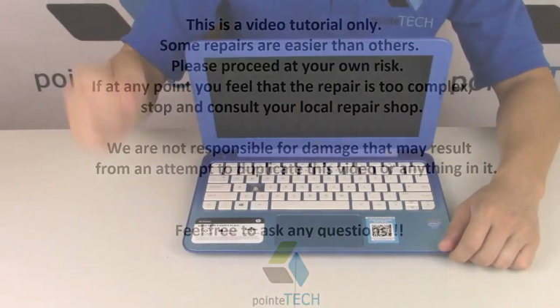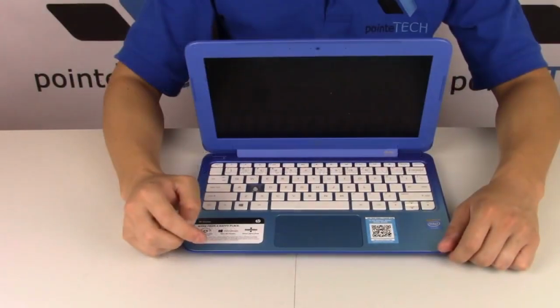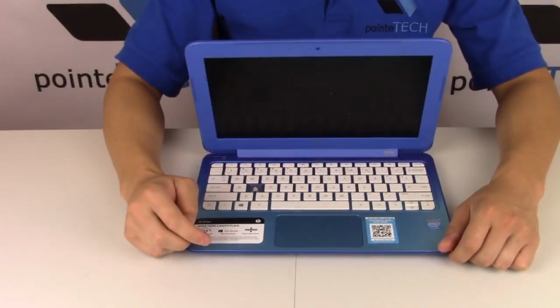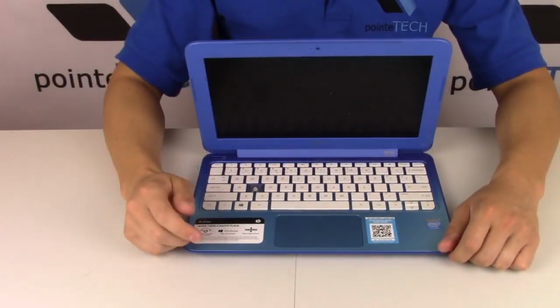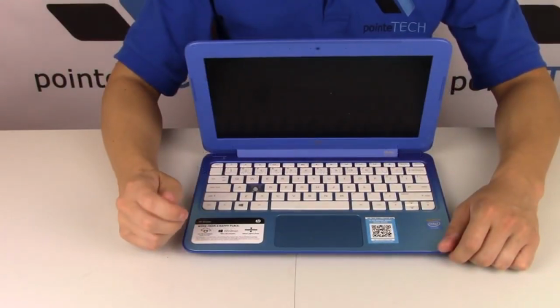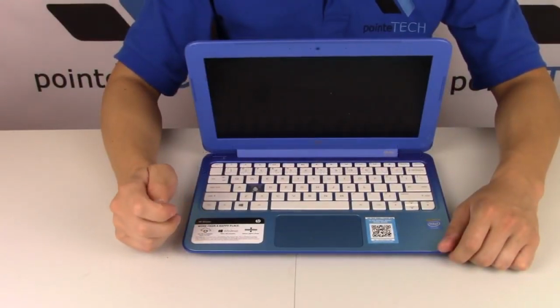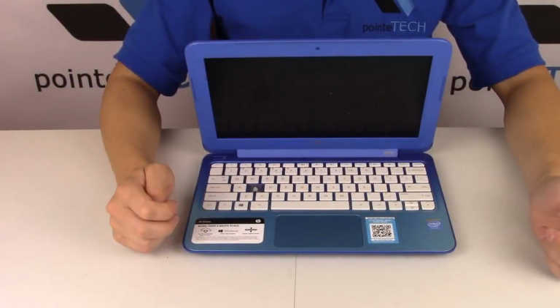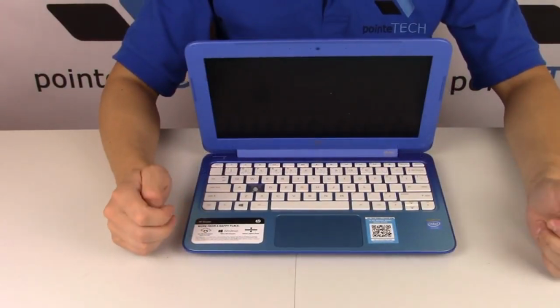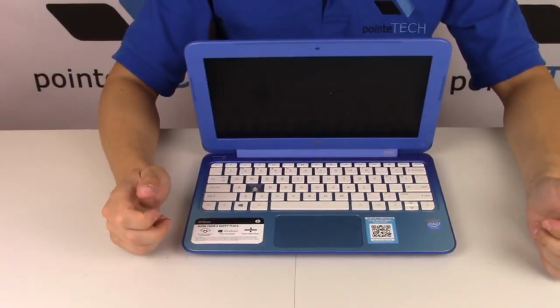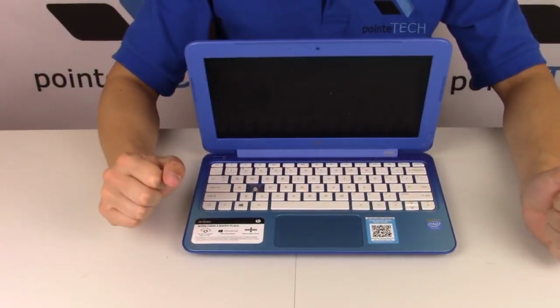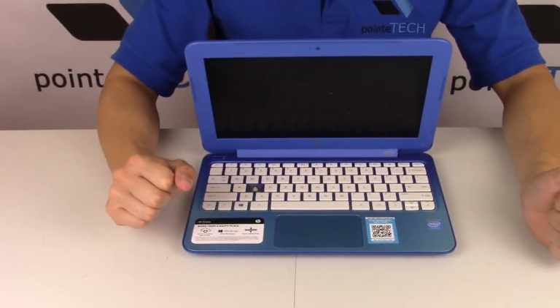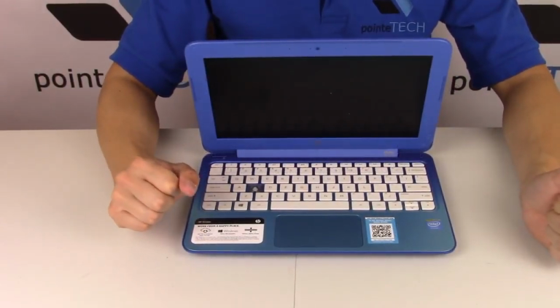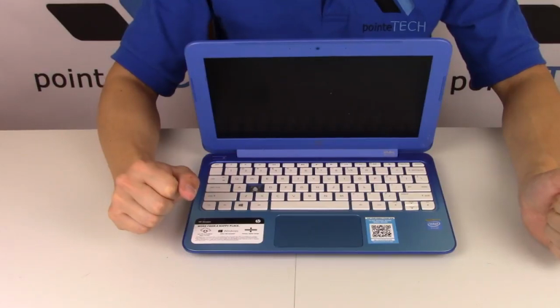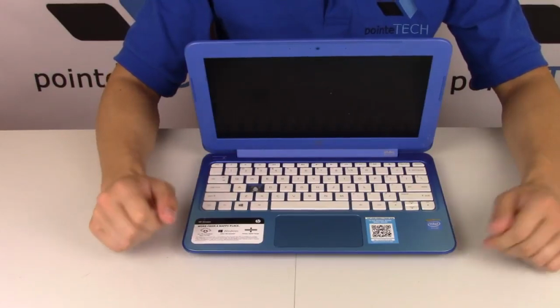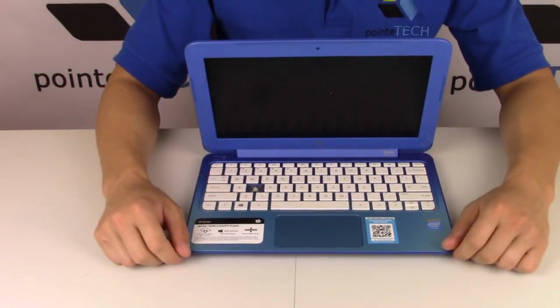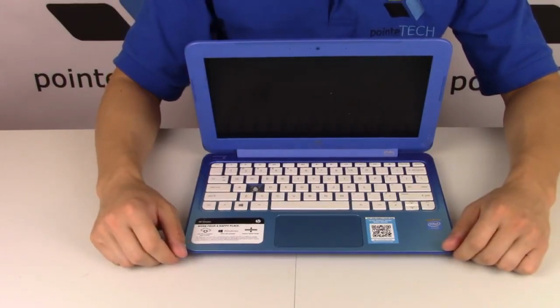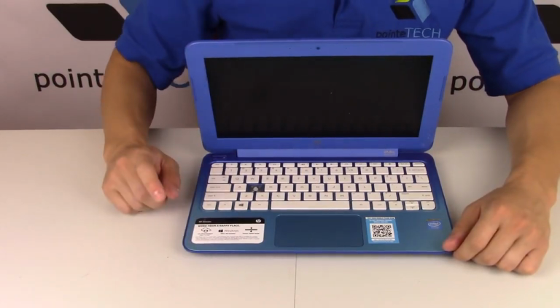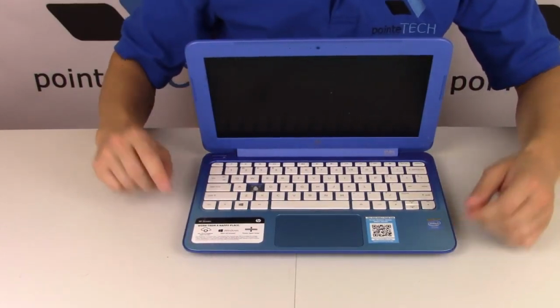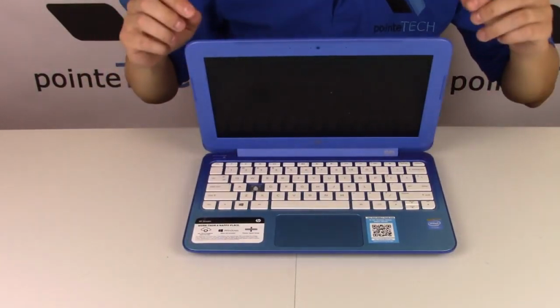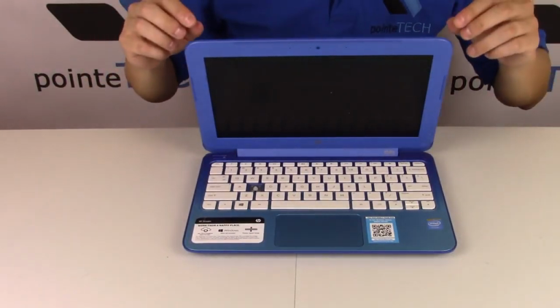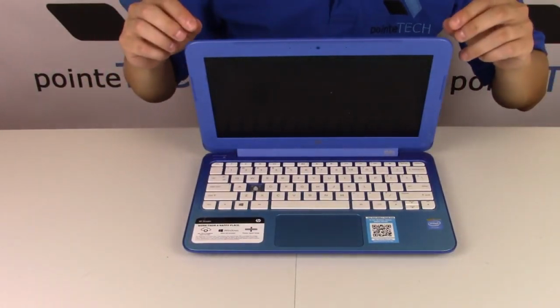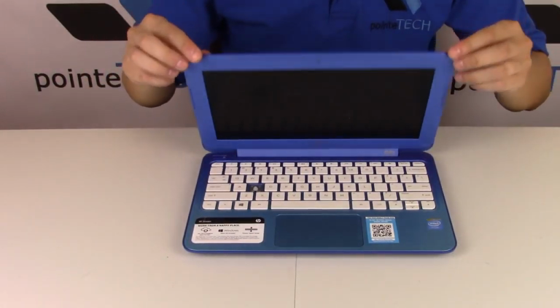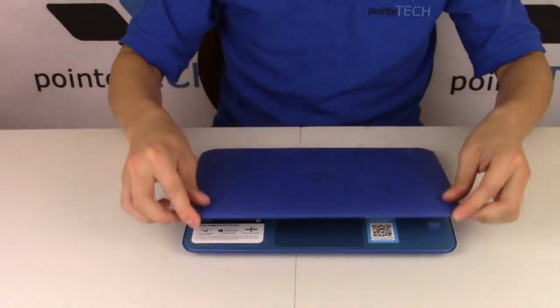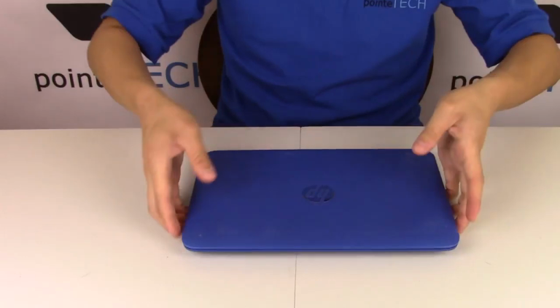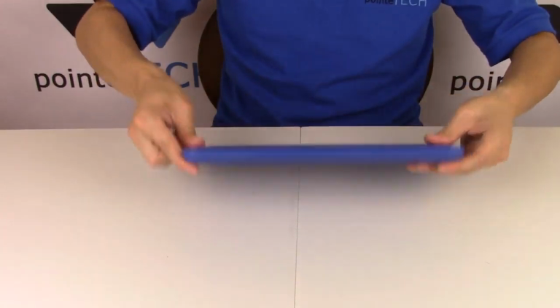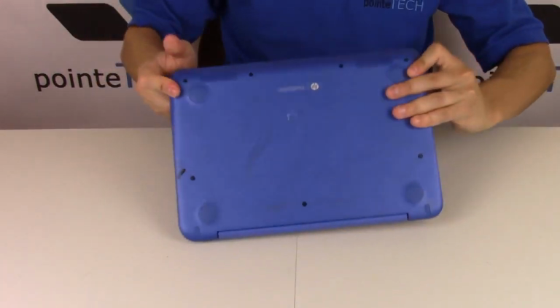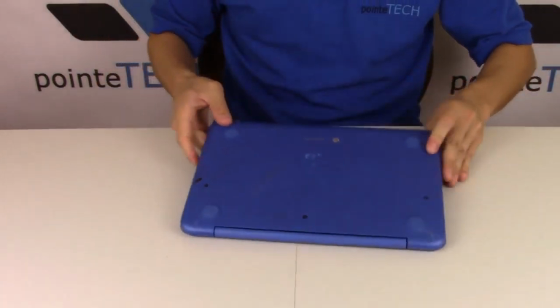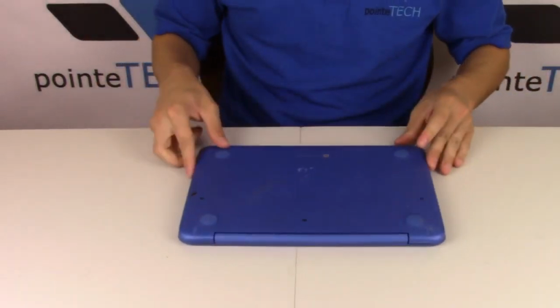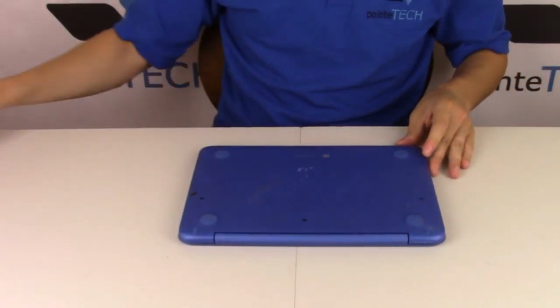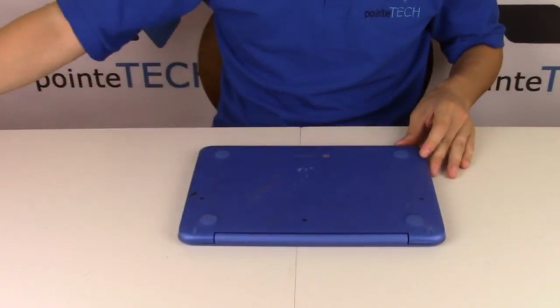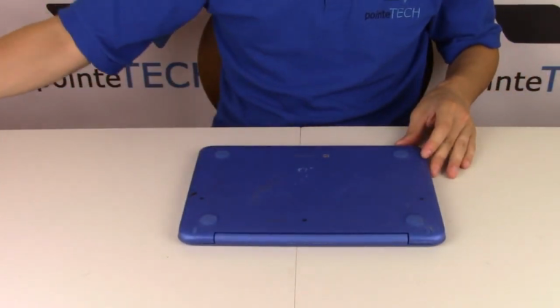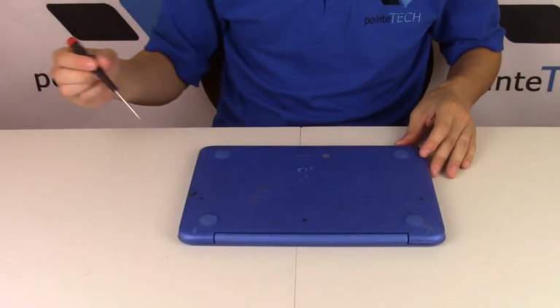Hey guys, this is Jamin from Point Tech. We're bringing you a motherboard replacement video. Today we're working on an HP Stream 11, so let's get into this. Flip it over and start taking screws out.